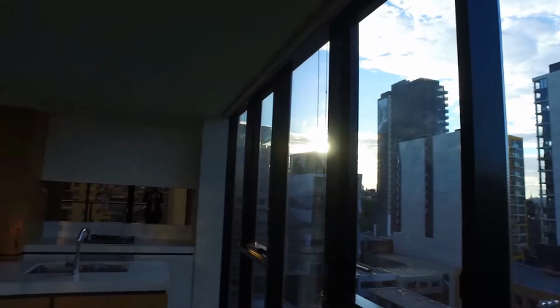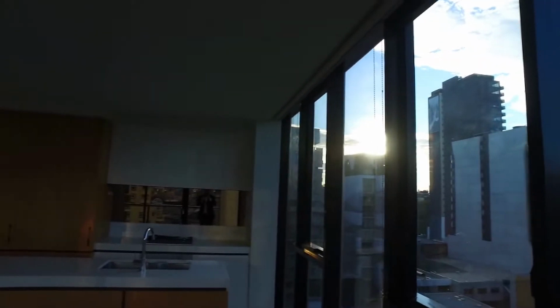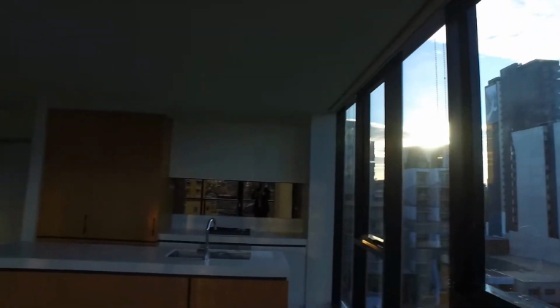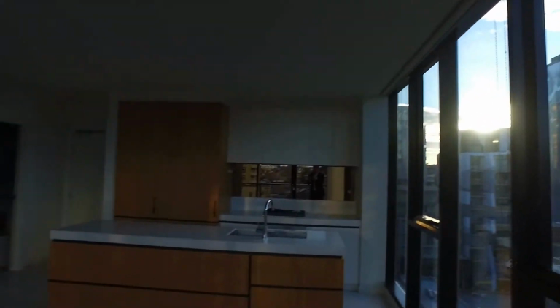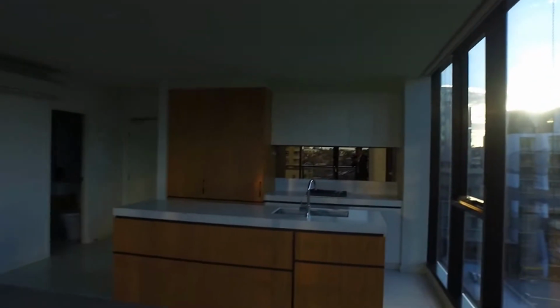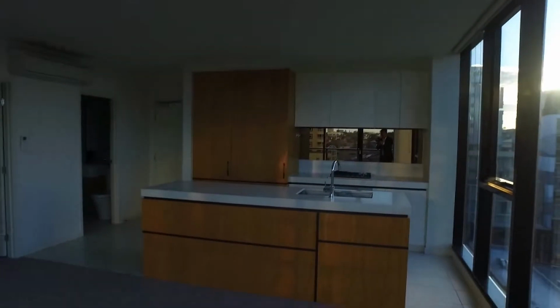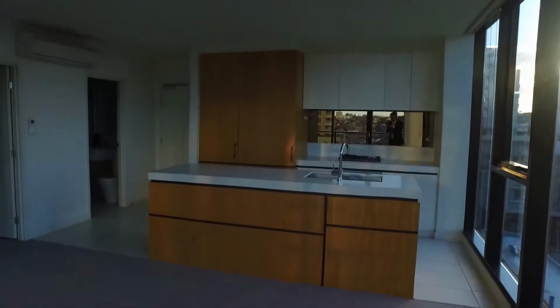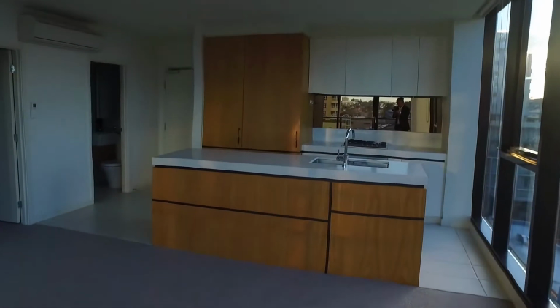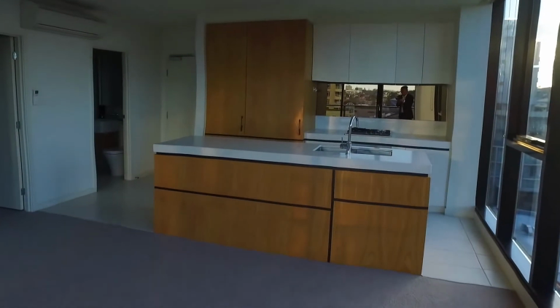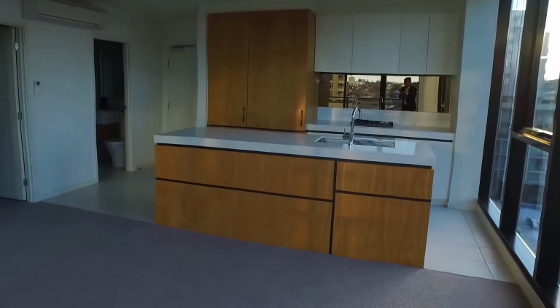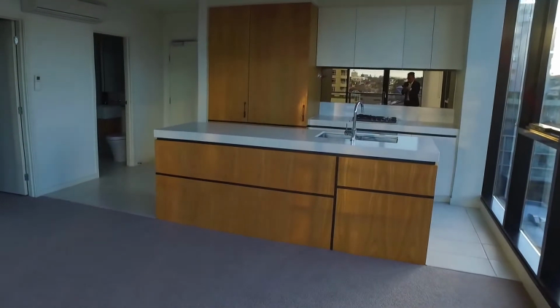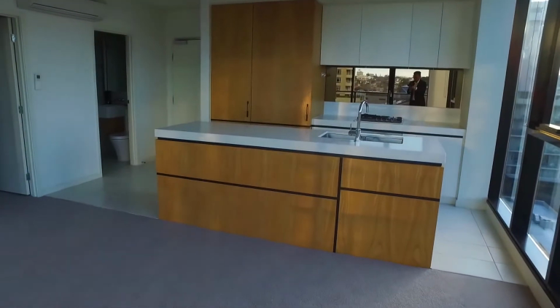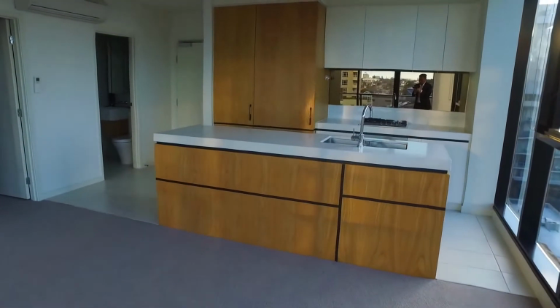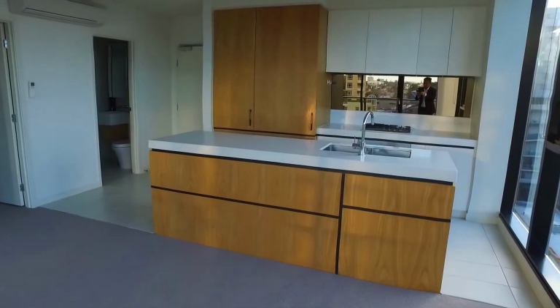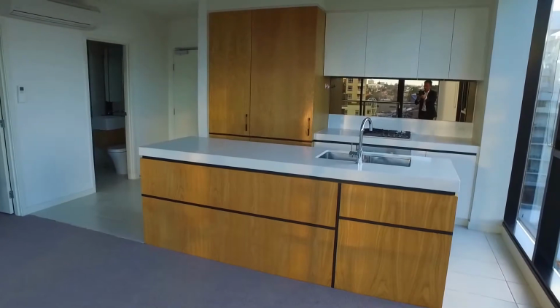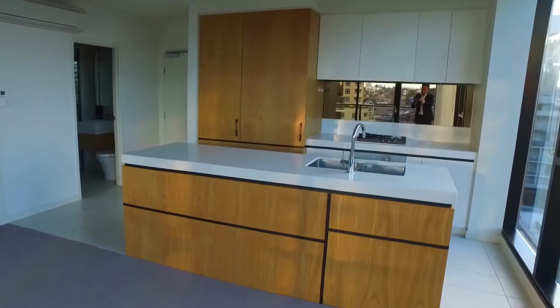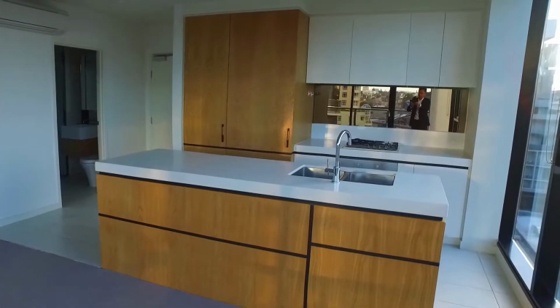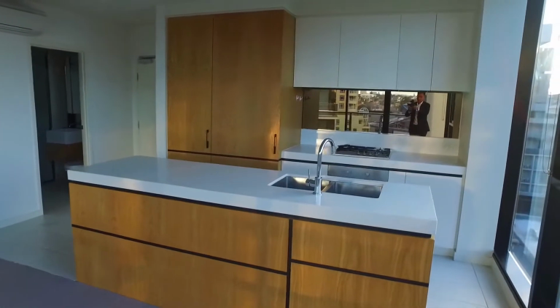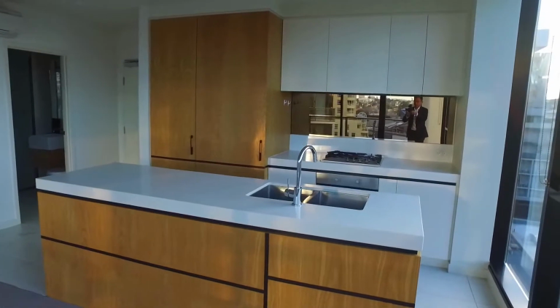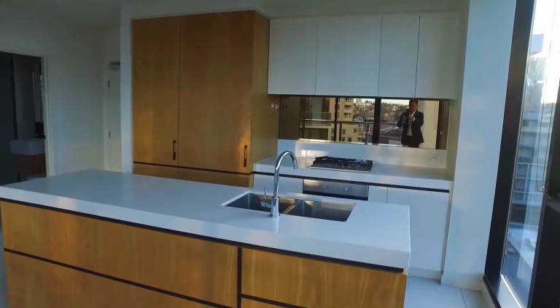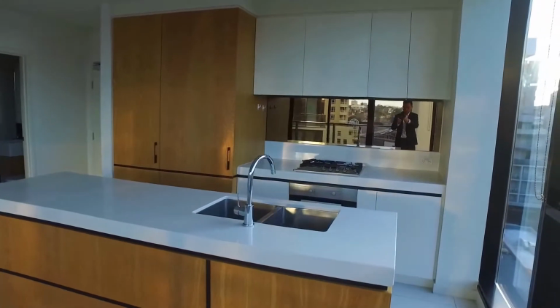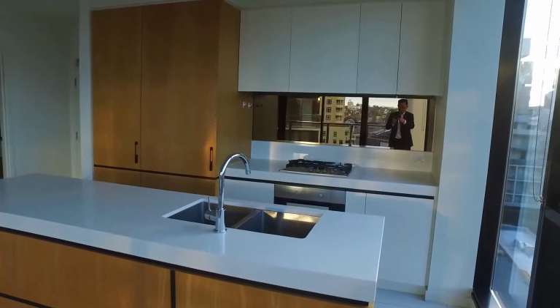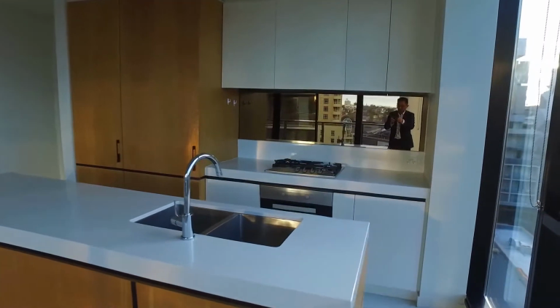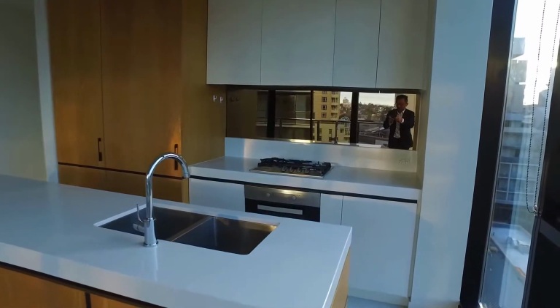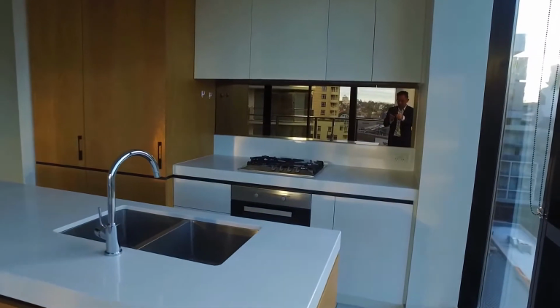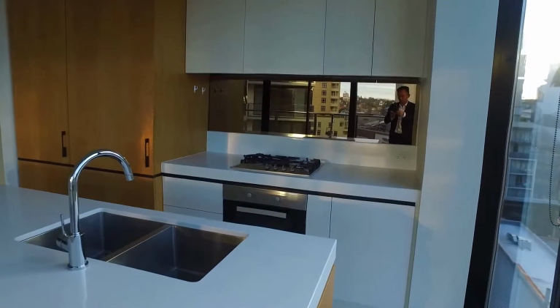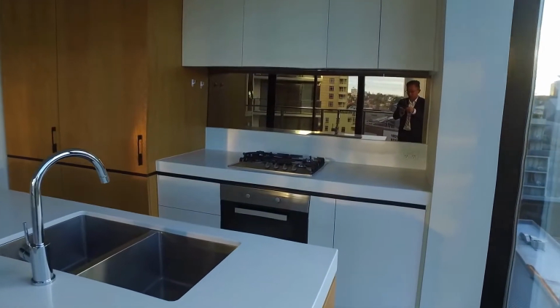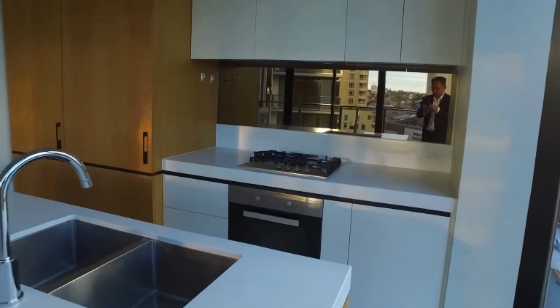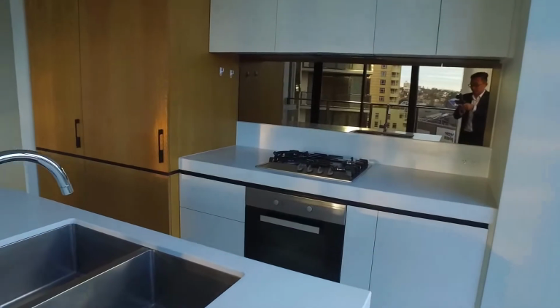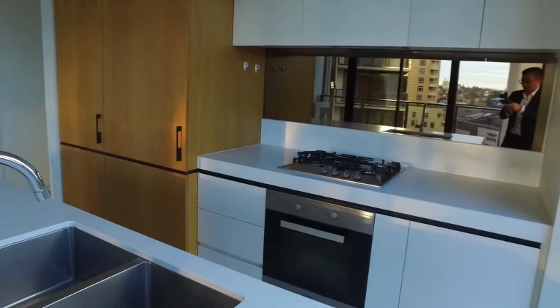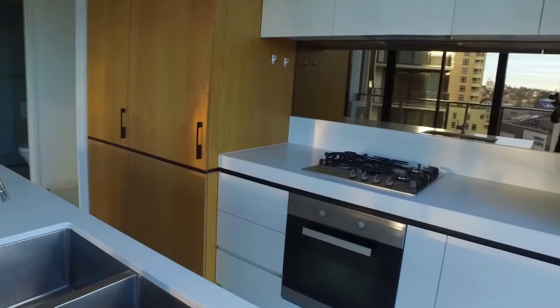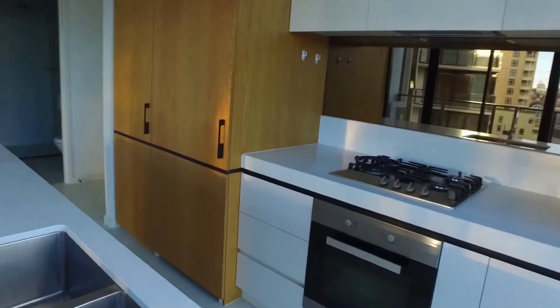And this is our living area. We have all the stainless steel appliances and a stone bench top.